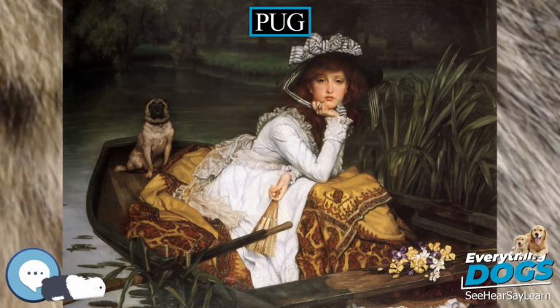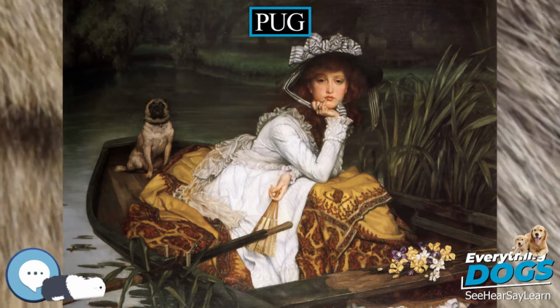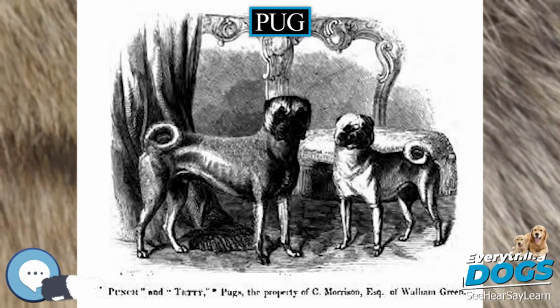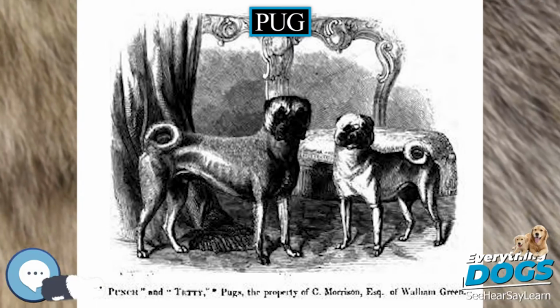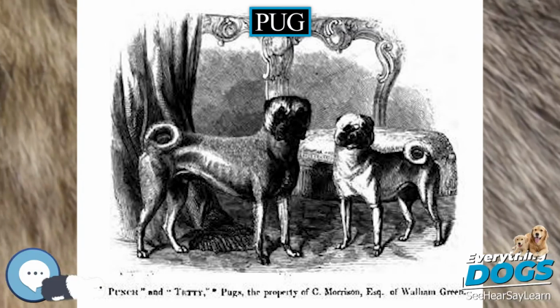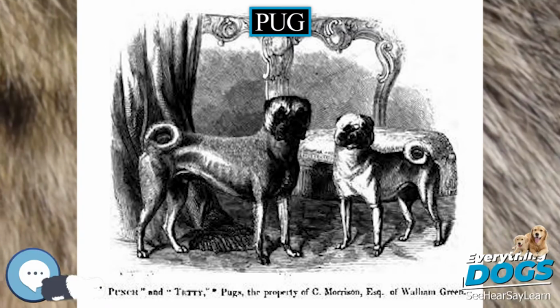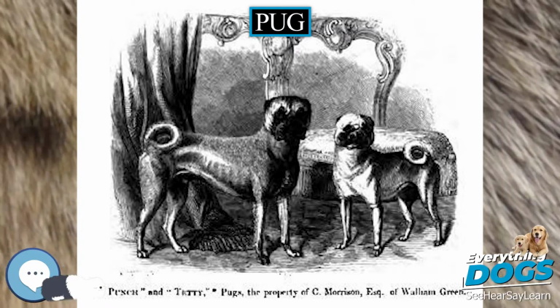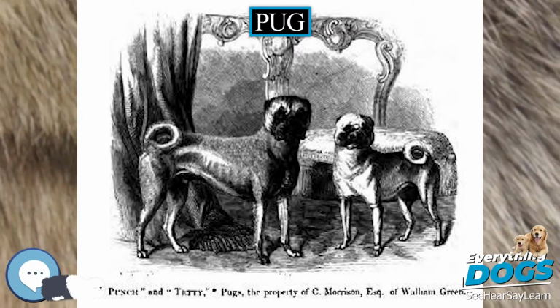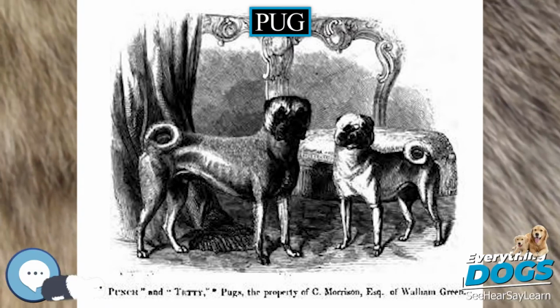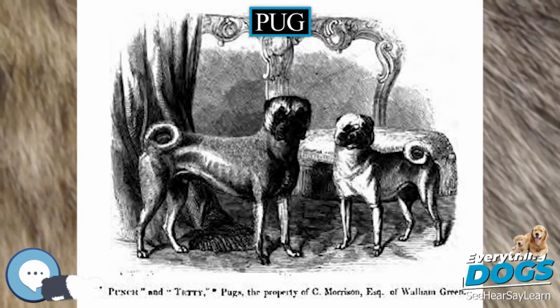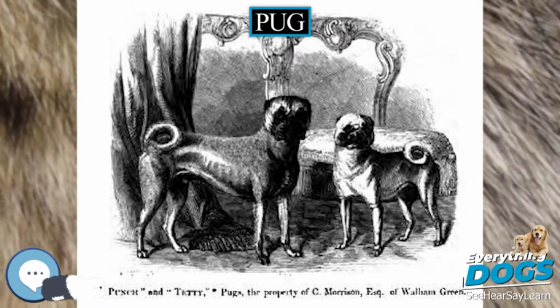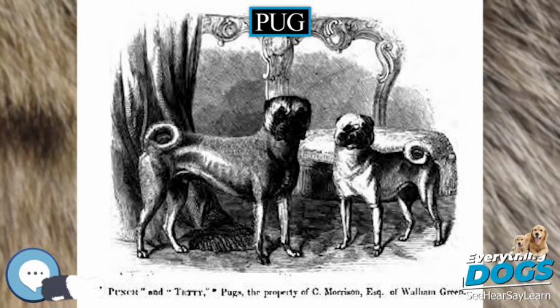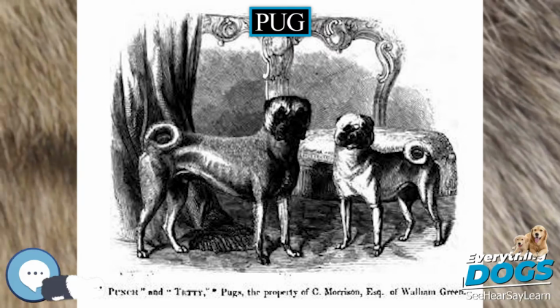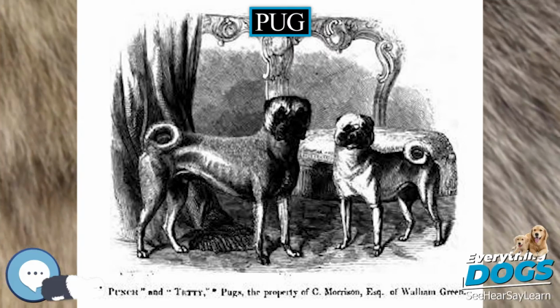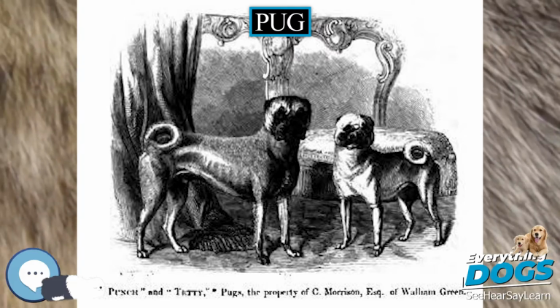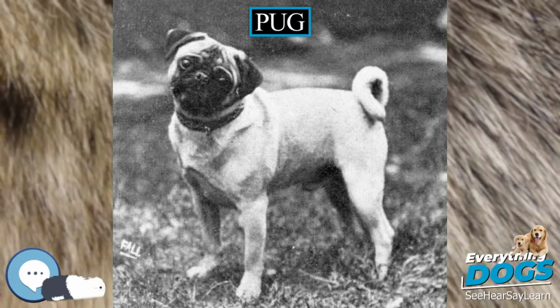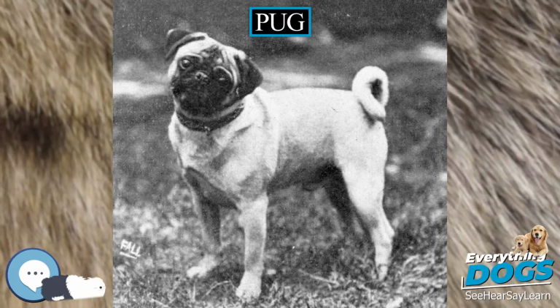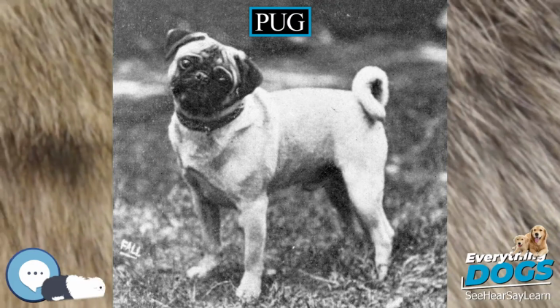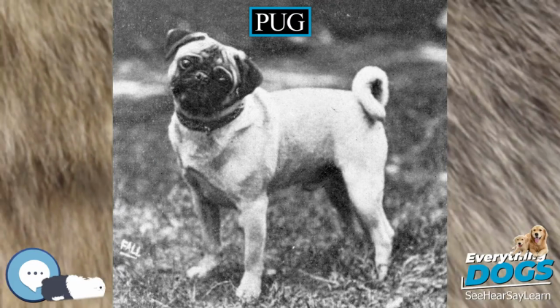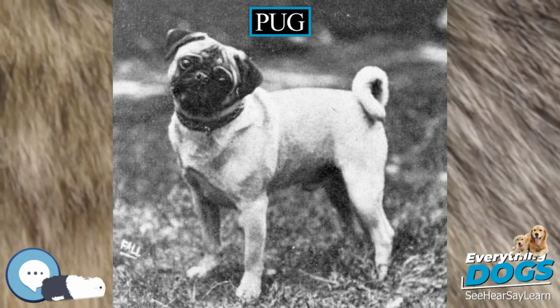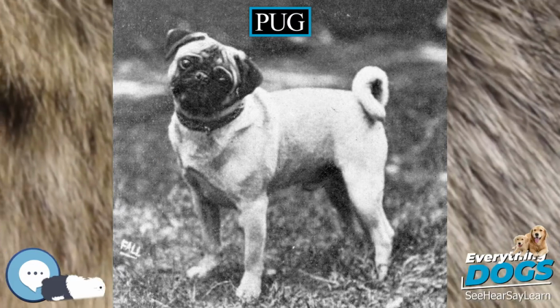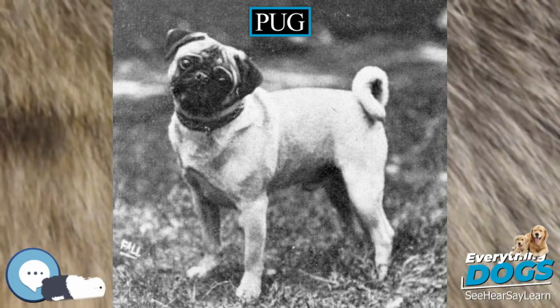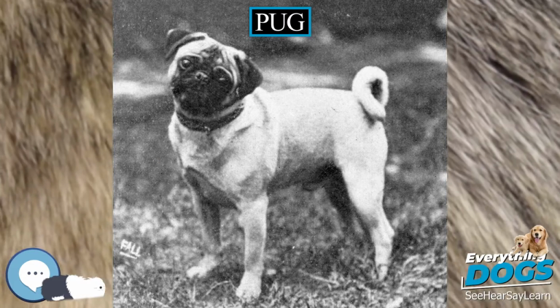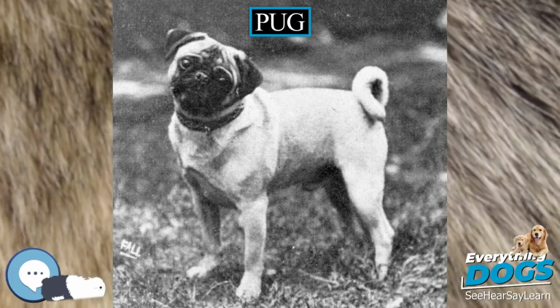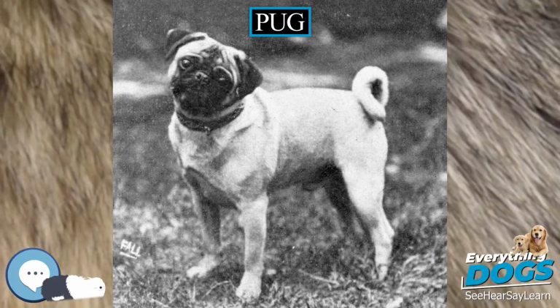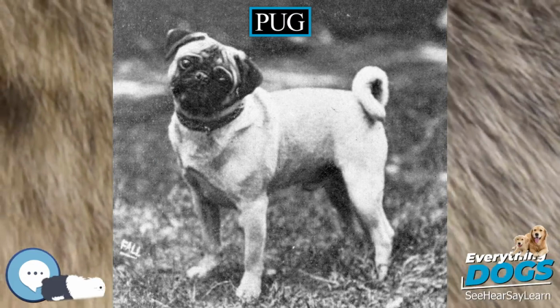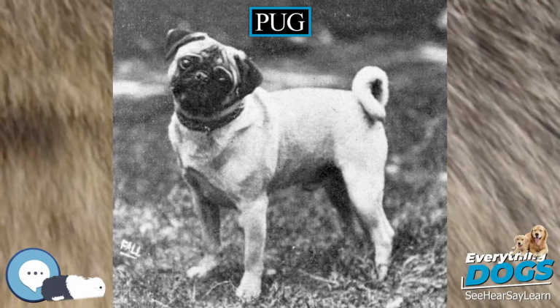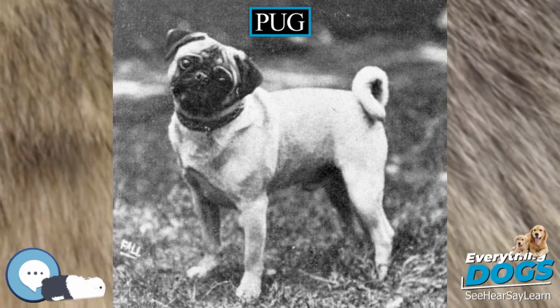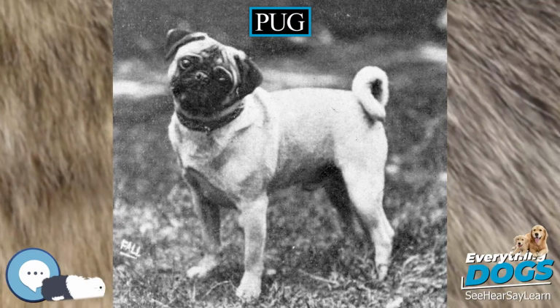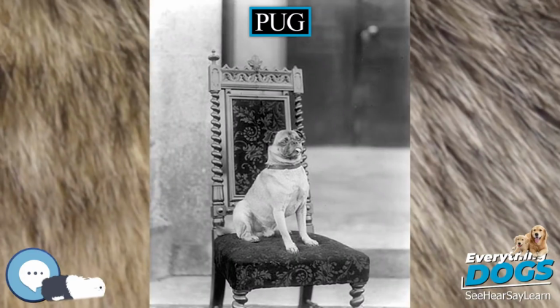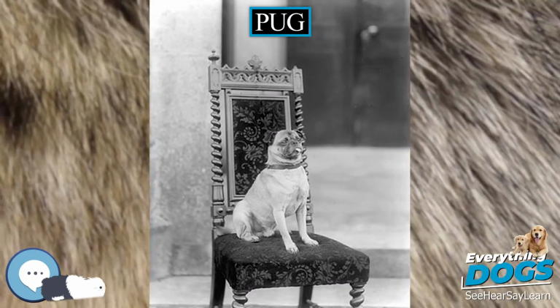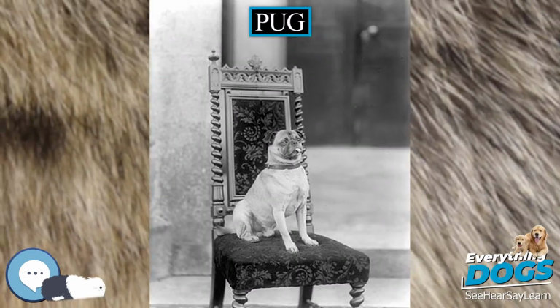Pug pregnancies last an average of 63 days. The average-sized litter for pugs is 4 to 6 puppies, though this can vary from 1 to 9 and still be considered normal.